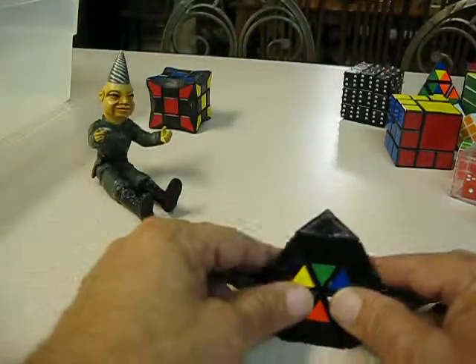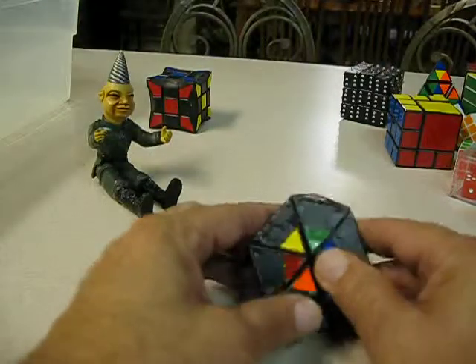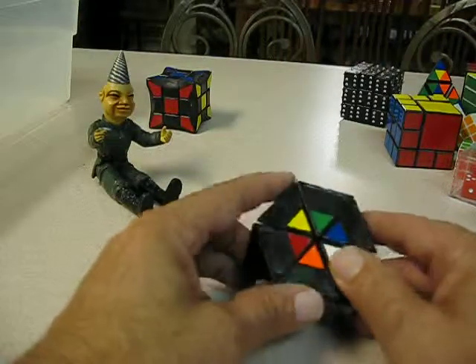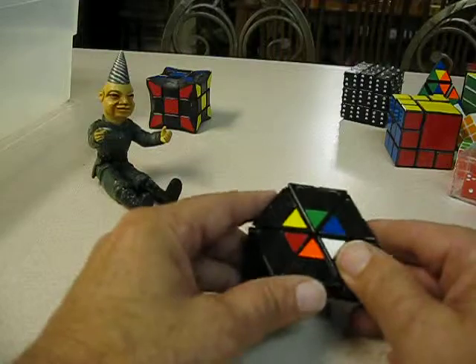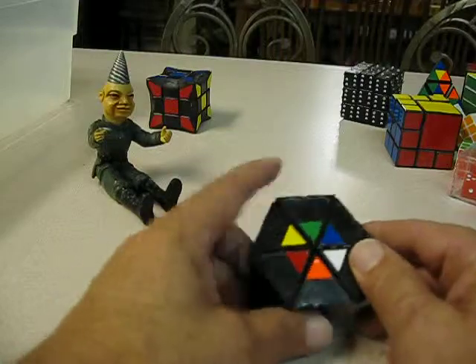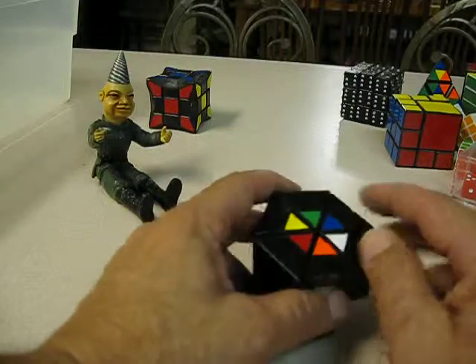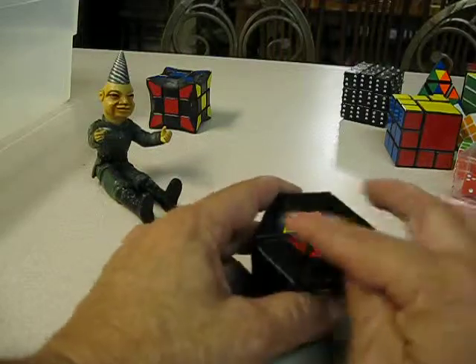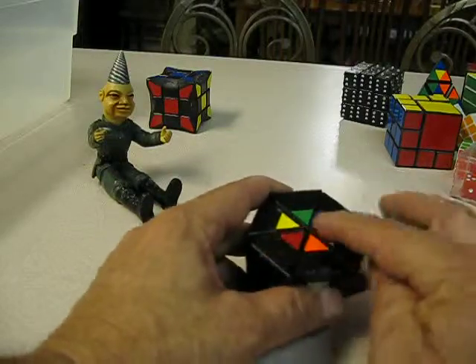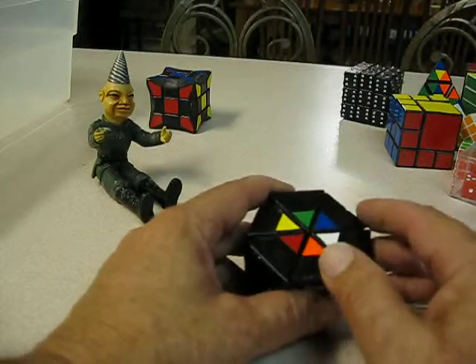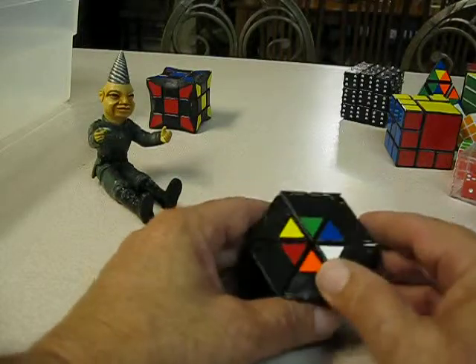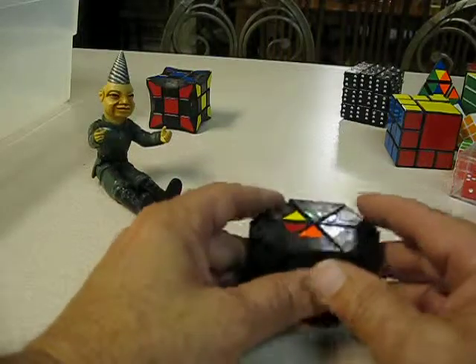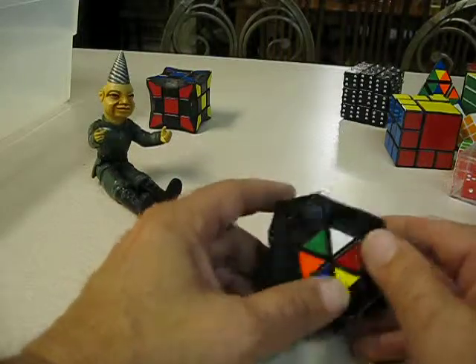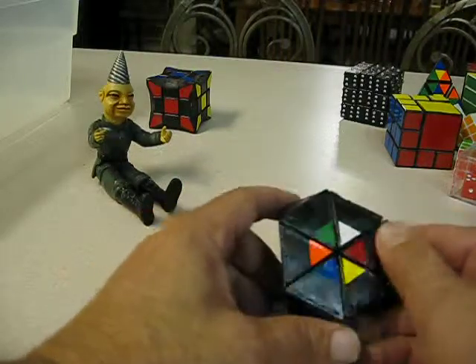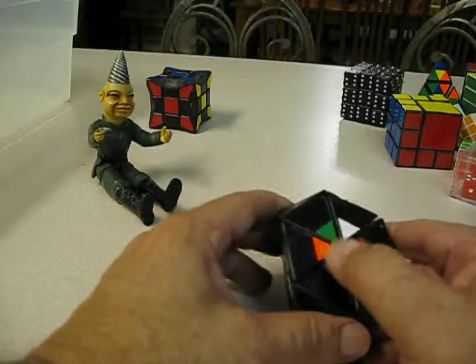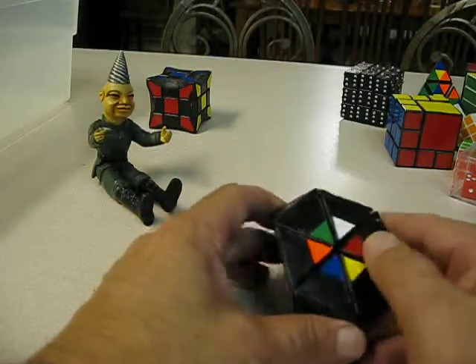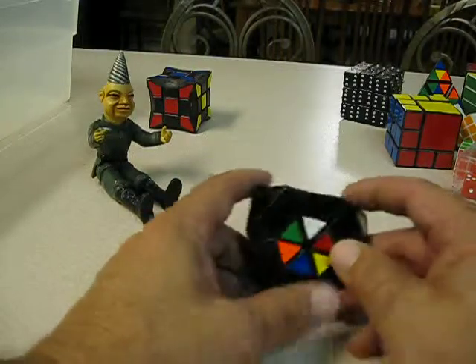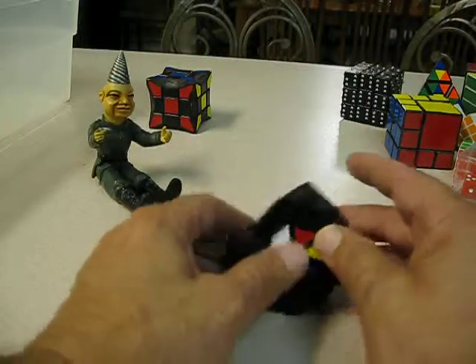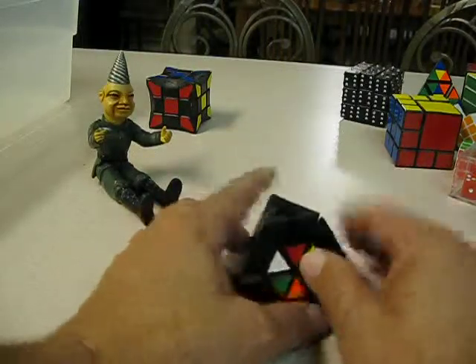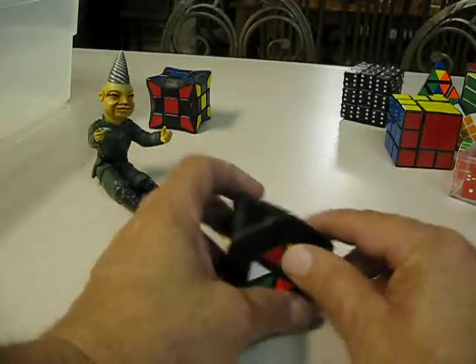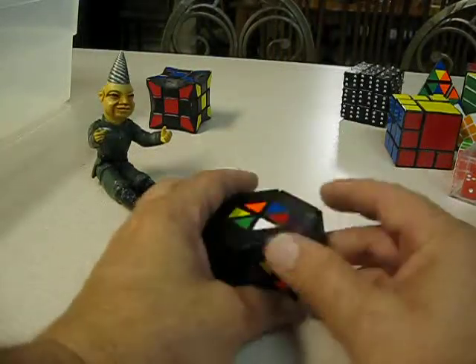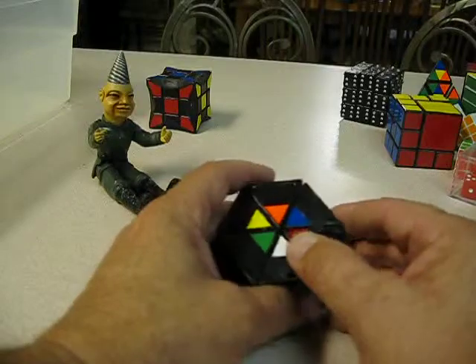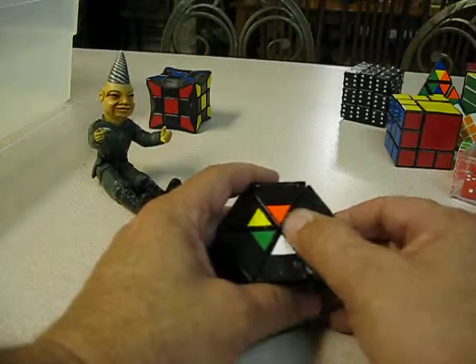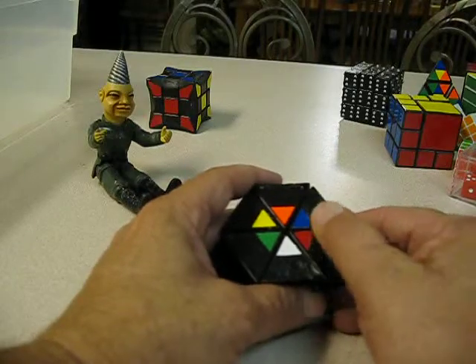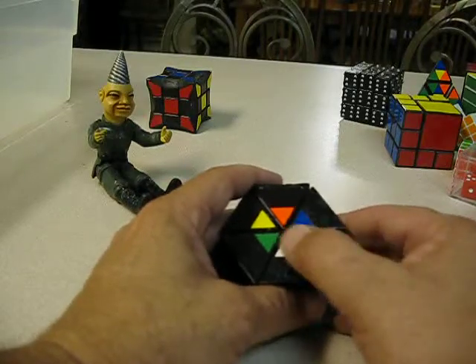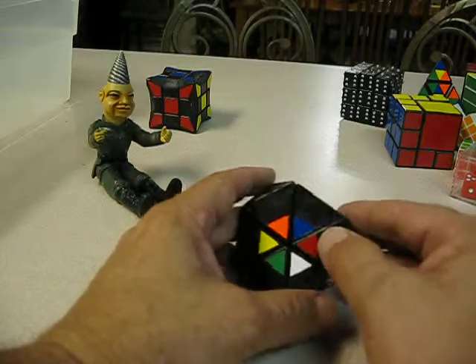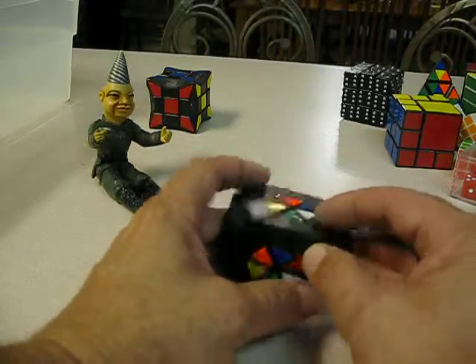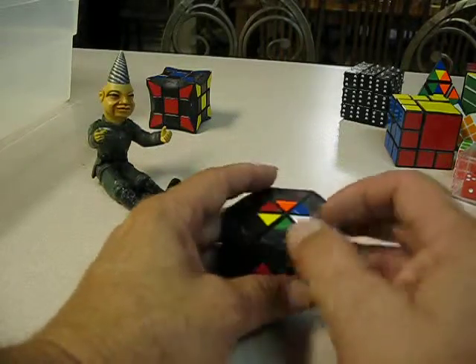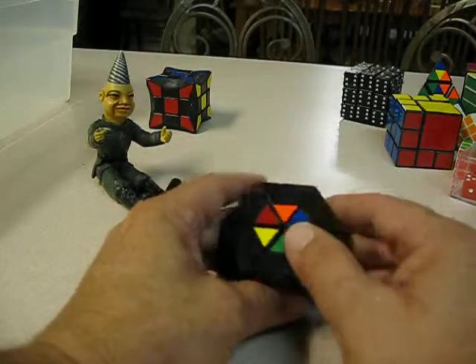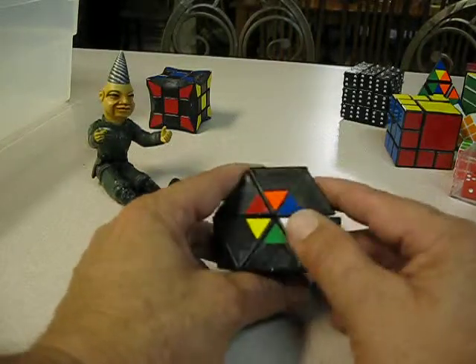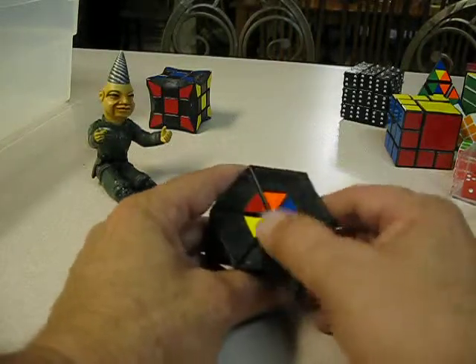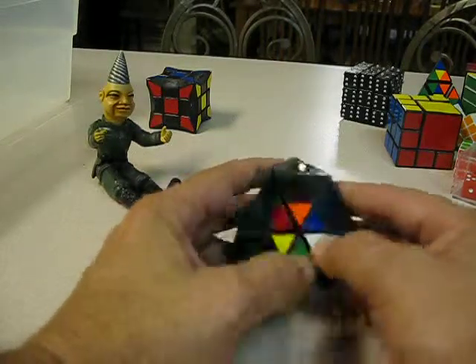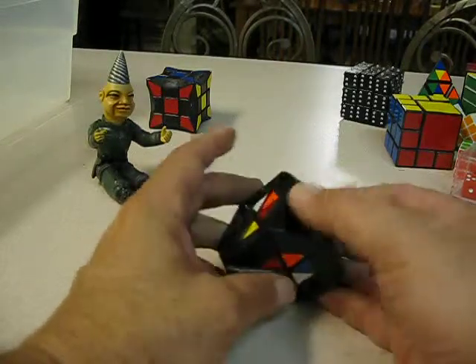There's another puzzle that I made where you have six different colors on the fourth side, and the idea is to get all the different colors on all sides — make sure every side has all six different colors.